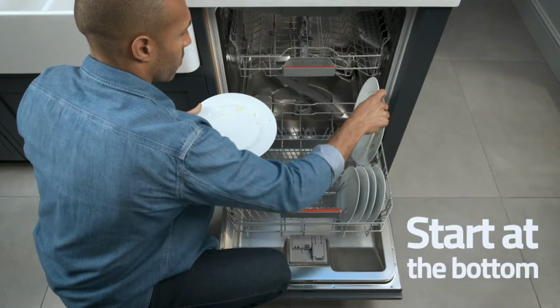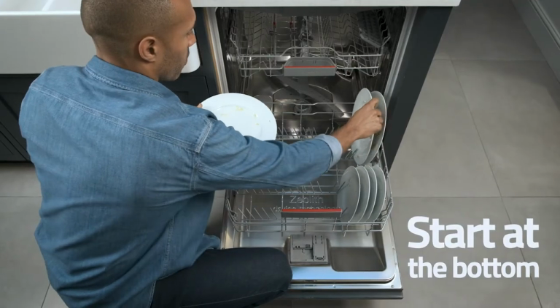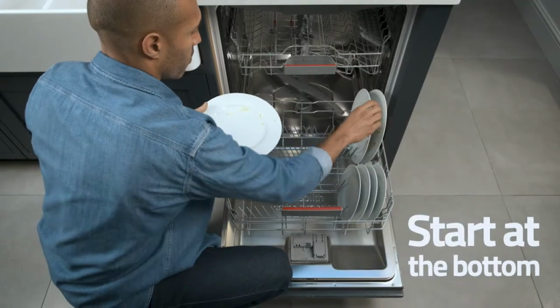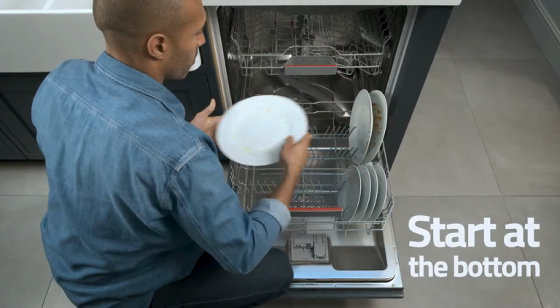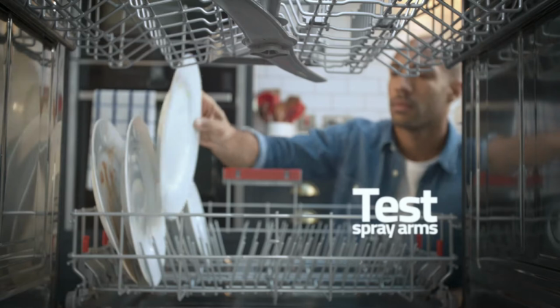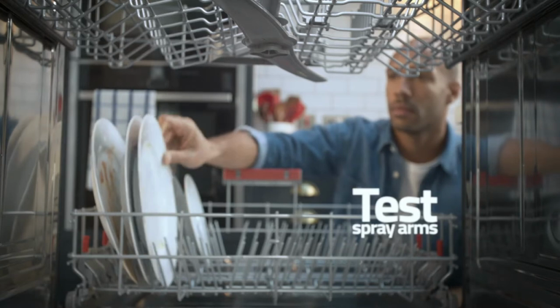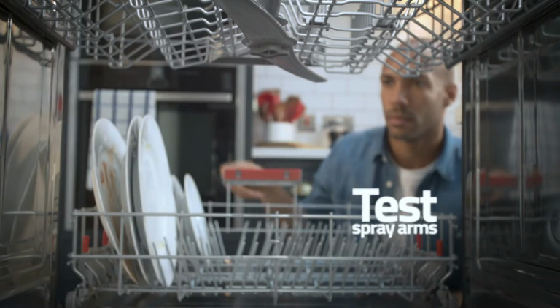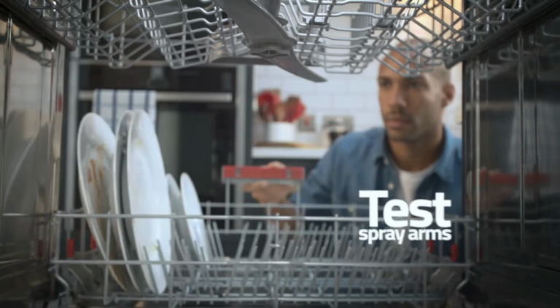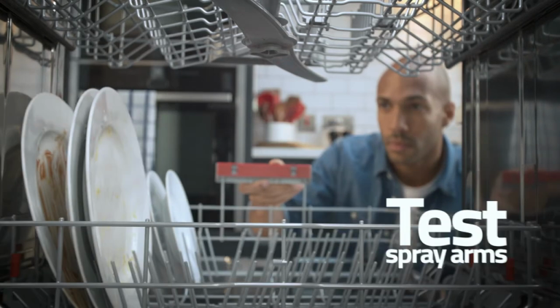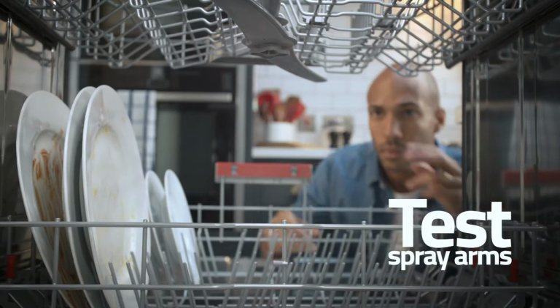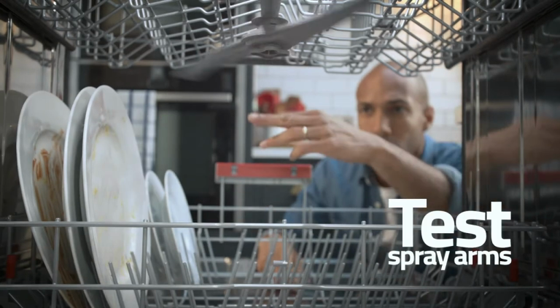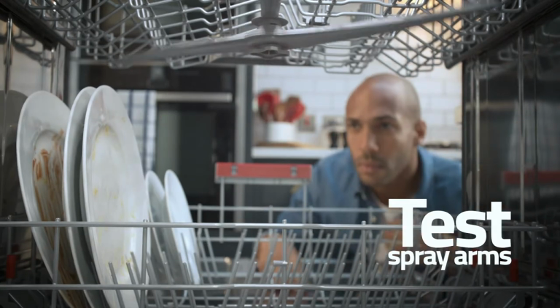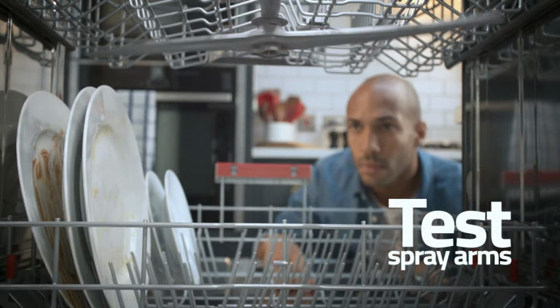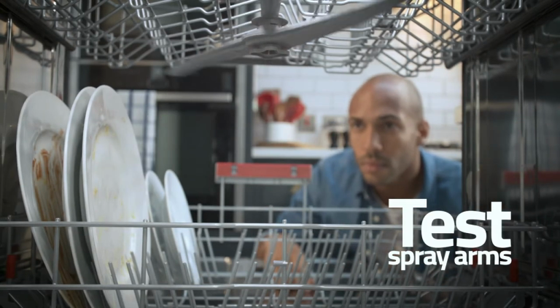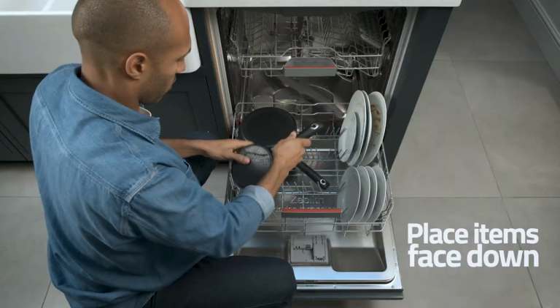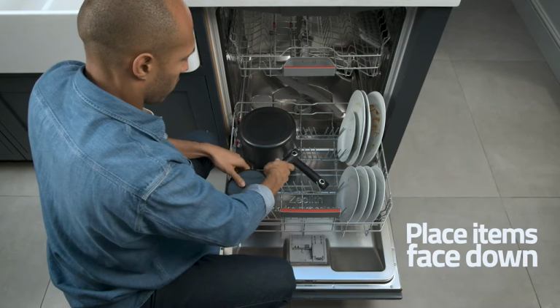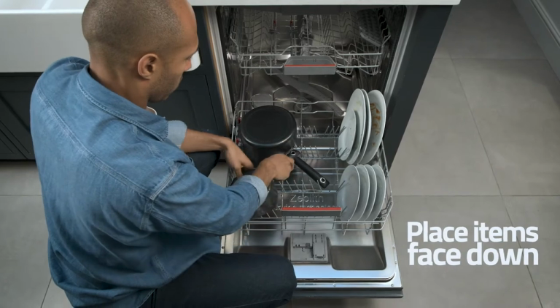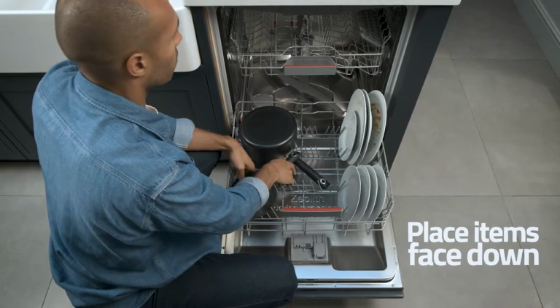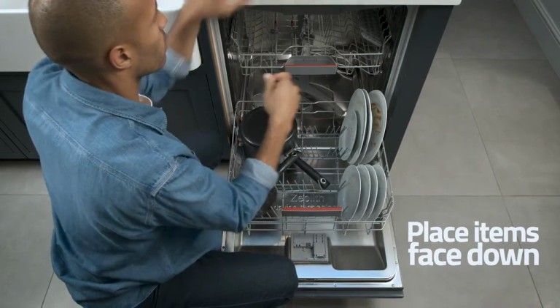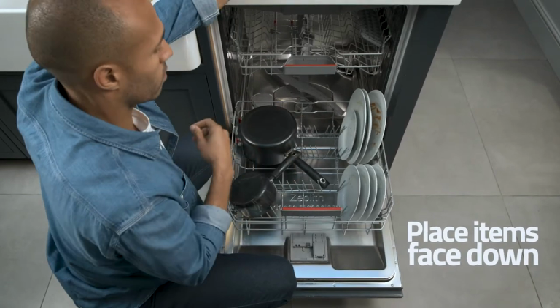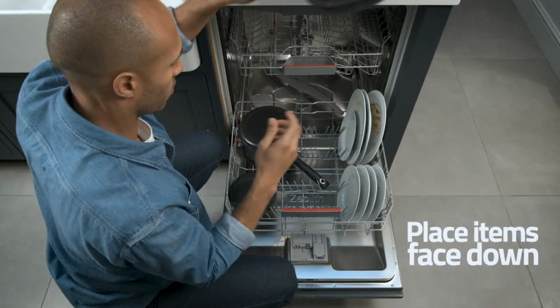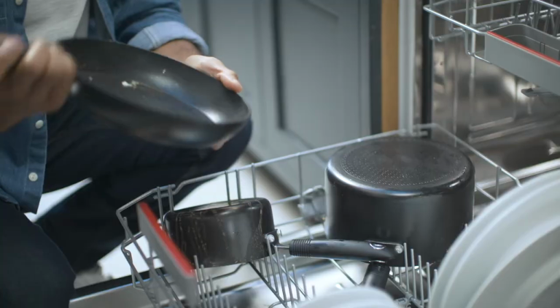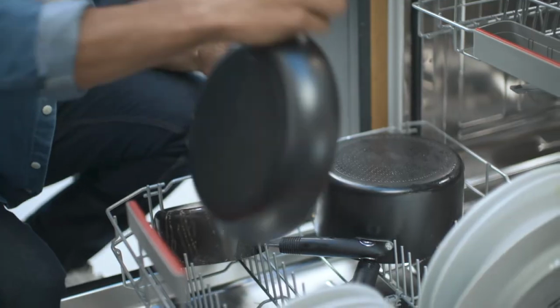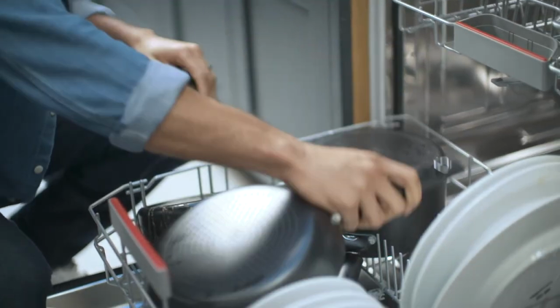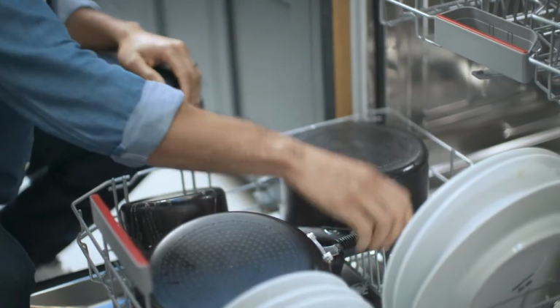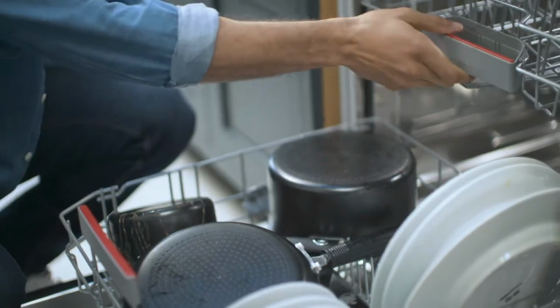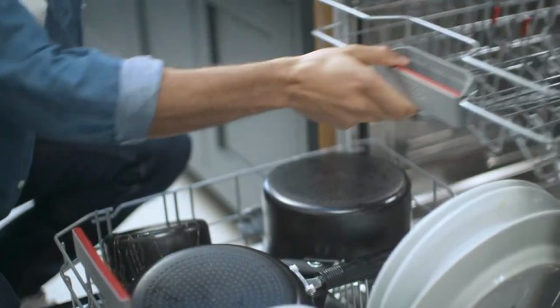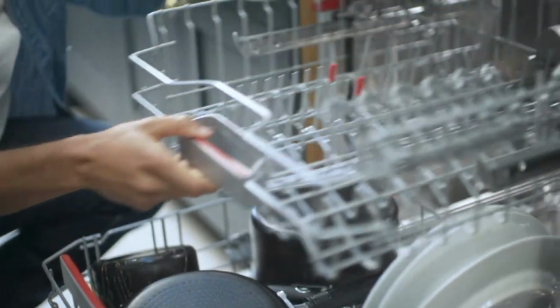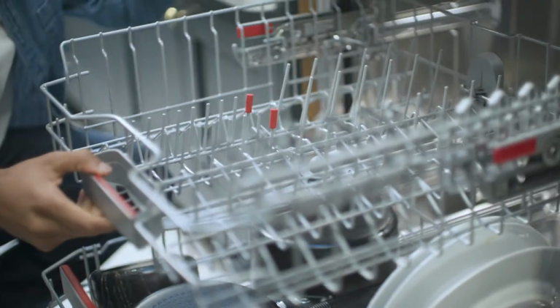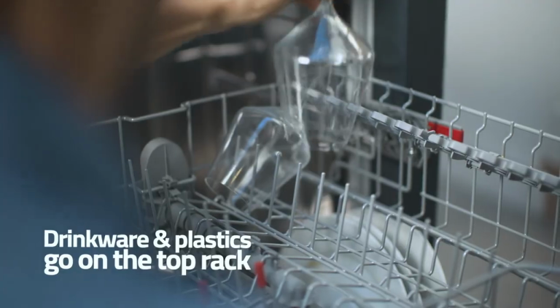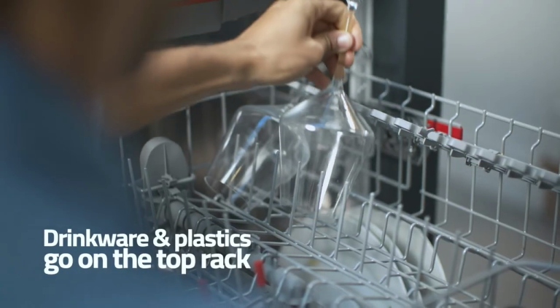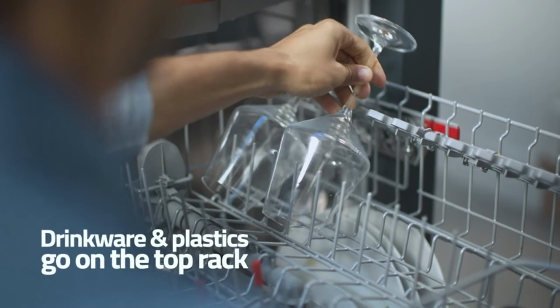Then, keep the following in mind while you load. Ensure your spray arms can move freely without any obstruction. Place heavily soiled dishes like pots and pans face down on the bottom rack. Glasses, mugs, and dishwasher-safe plastics go on the top rack.